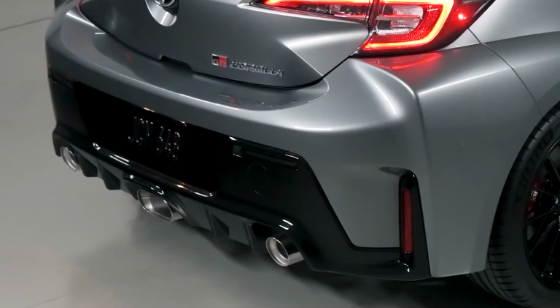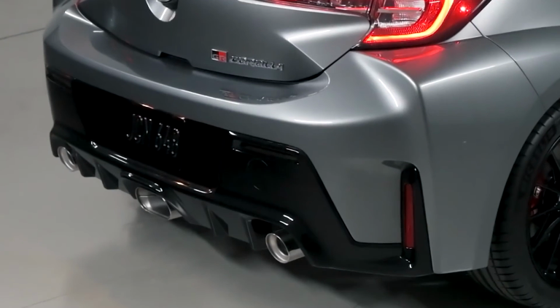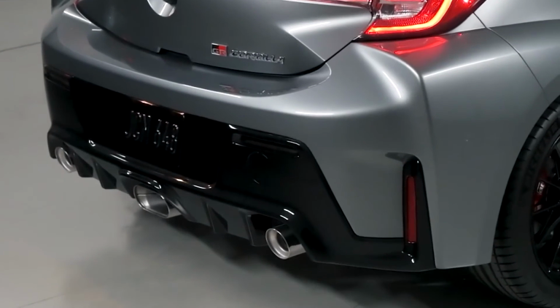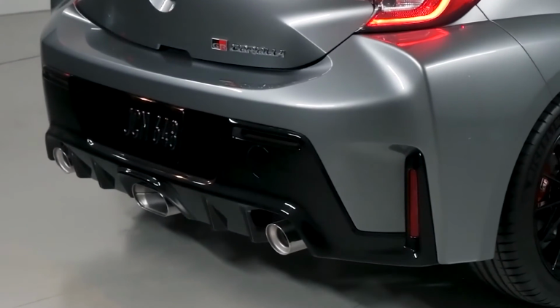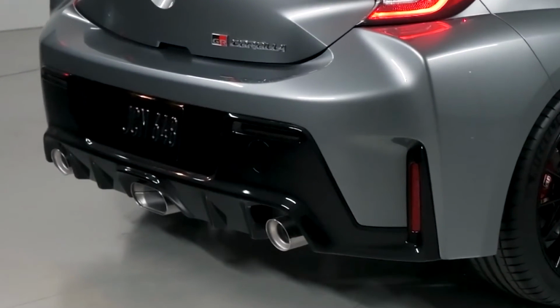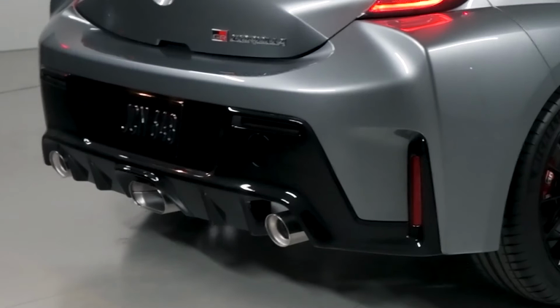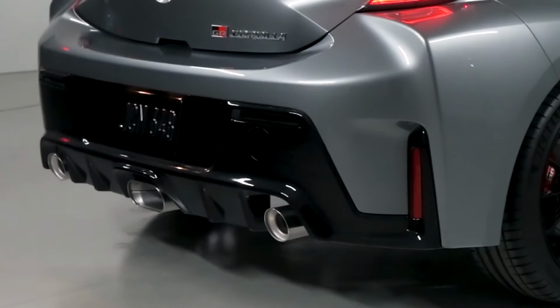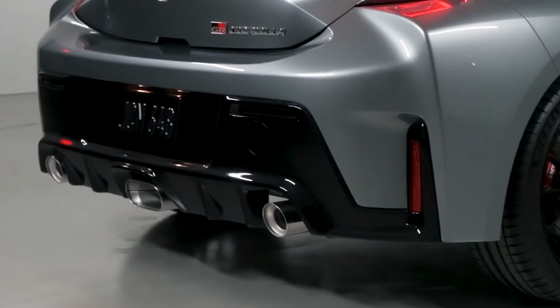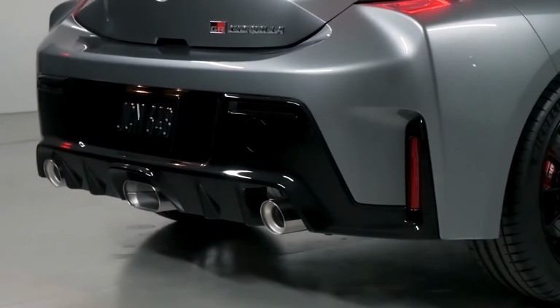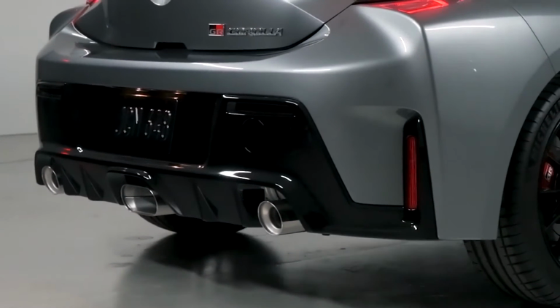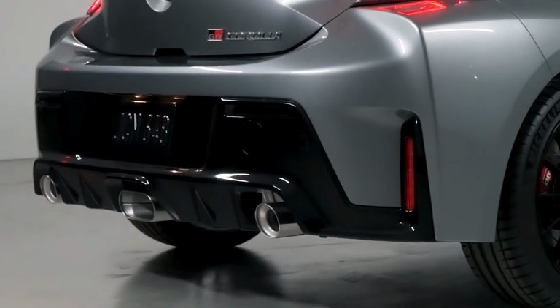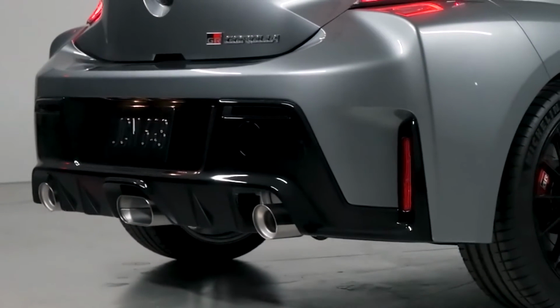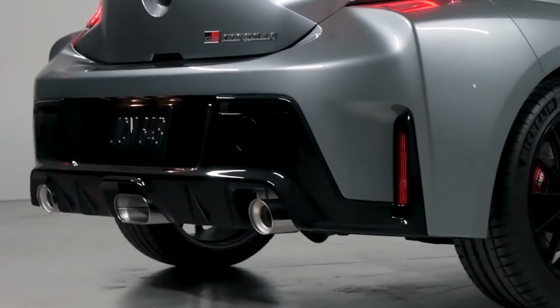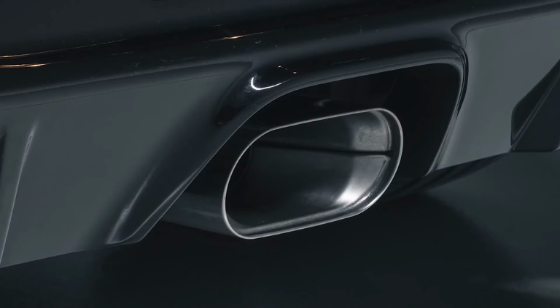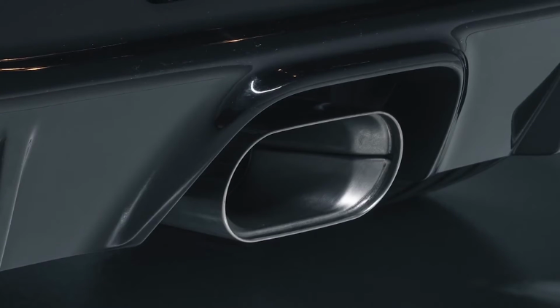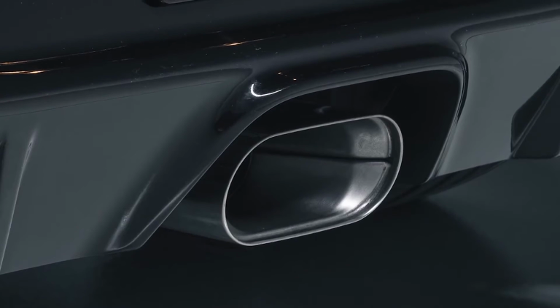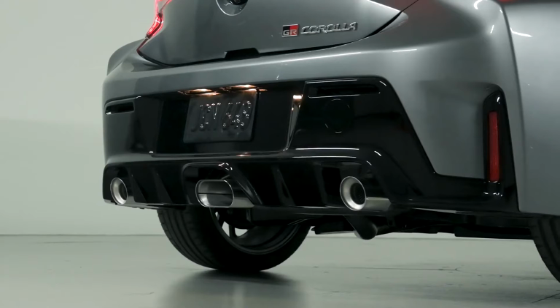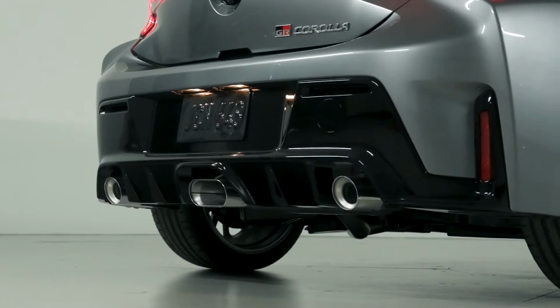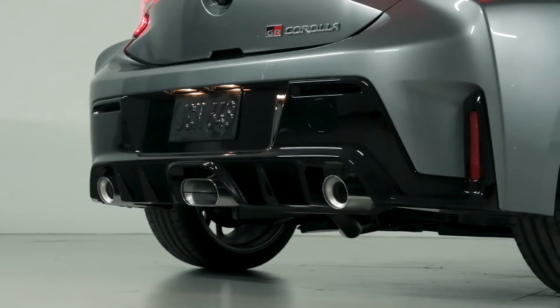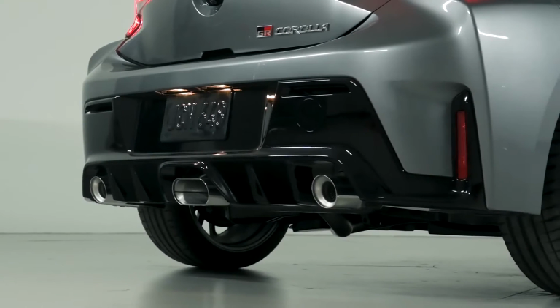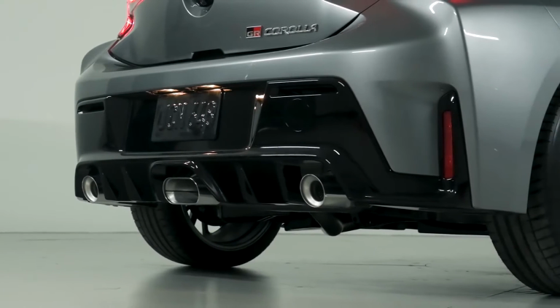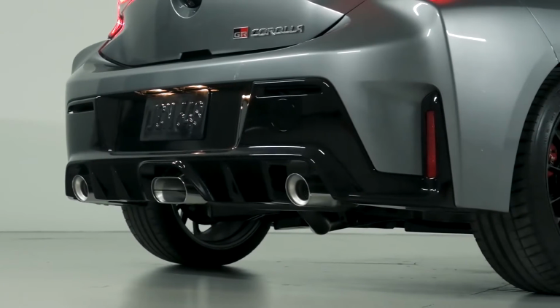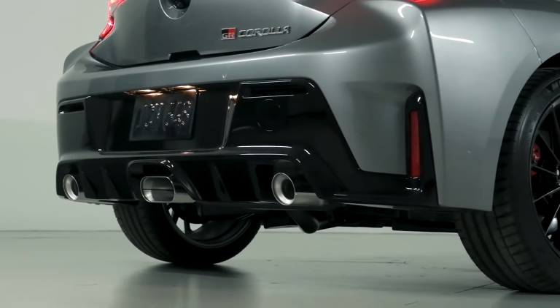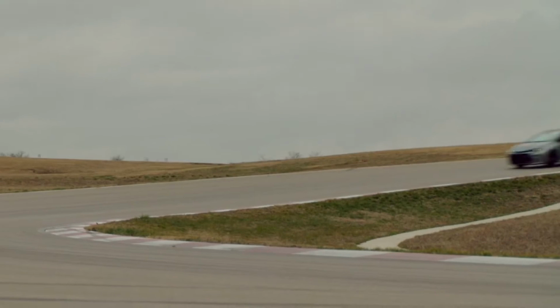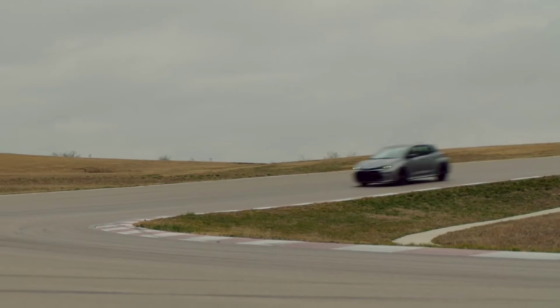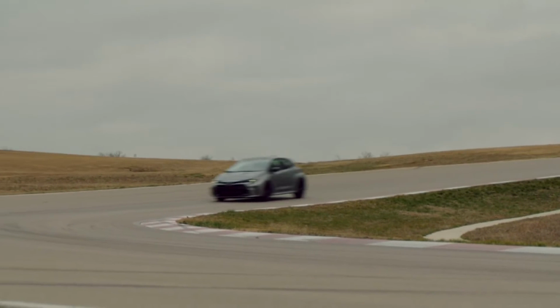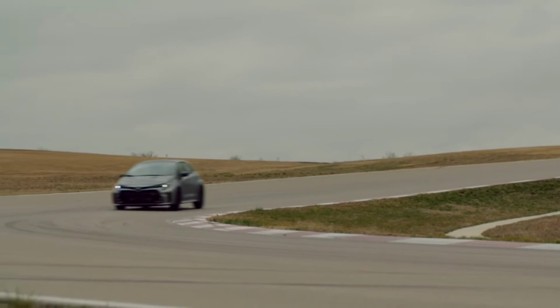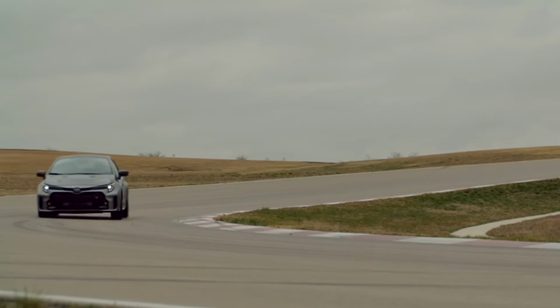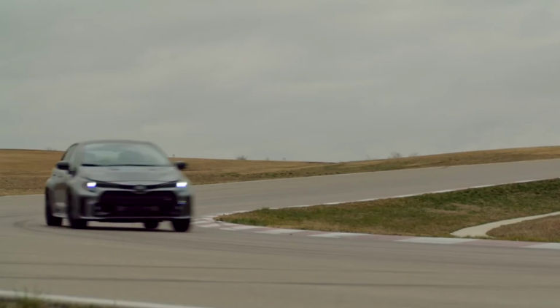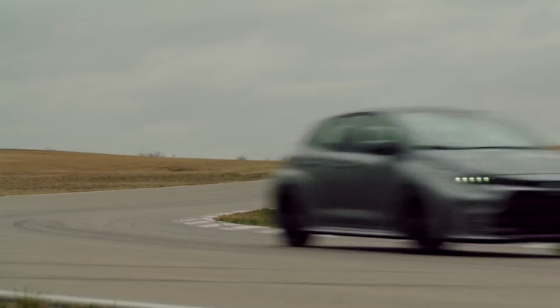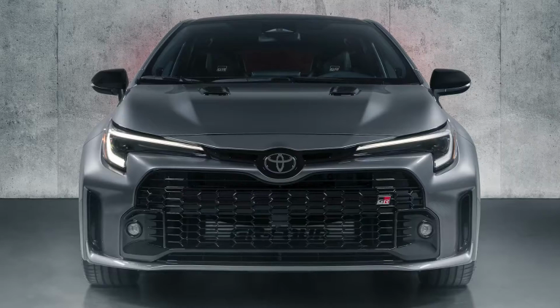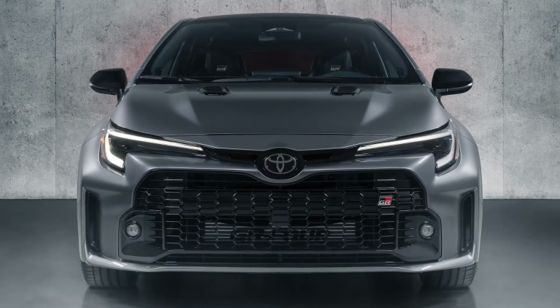This extra power comes from a completely new exhaust system. Yes, the GR Corolla's fancy three-tip muffler isn't just for show — it's part of a completely new exhaust system that's been designed to produce exactly the right amount of back pressure. Toyota says this helps the engine make more power, but it also makes the engine quieter.